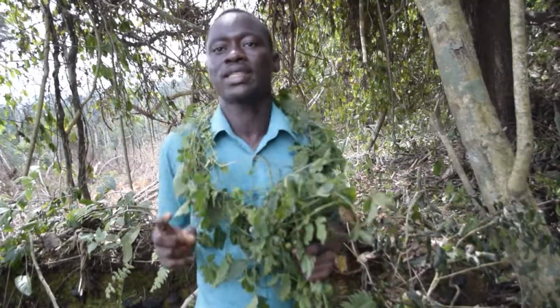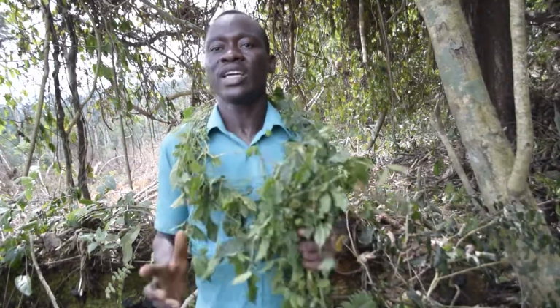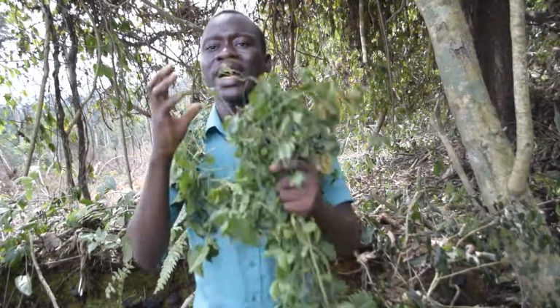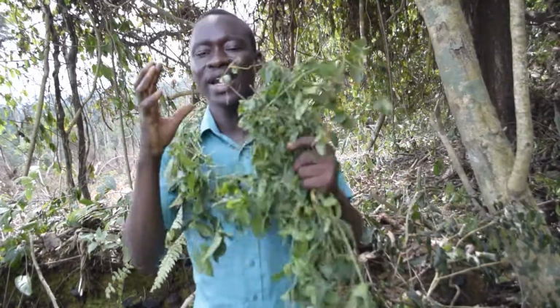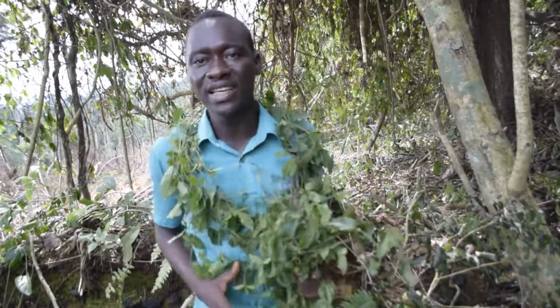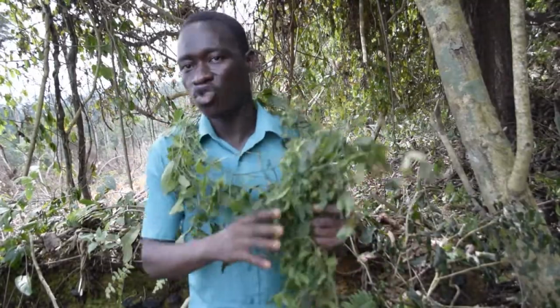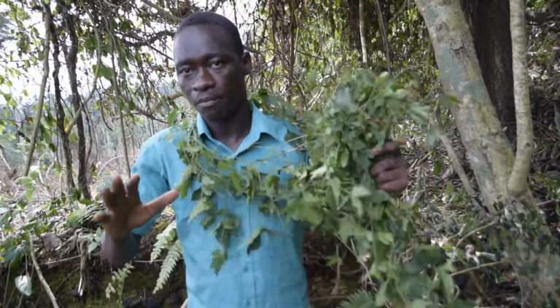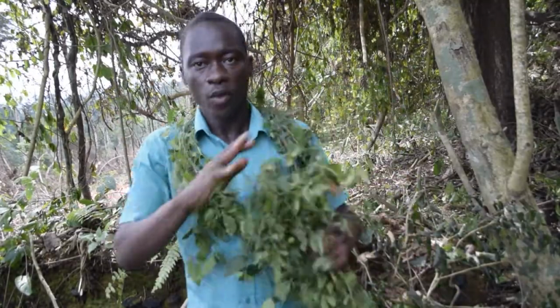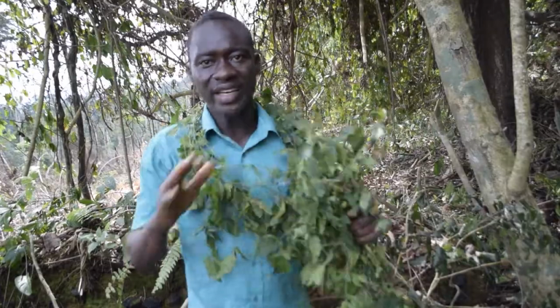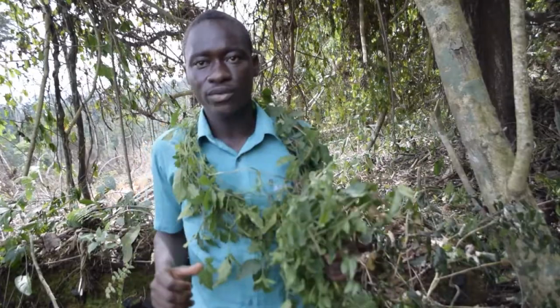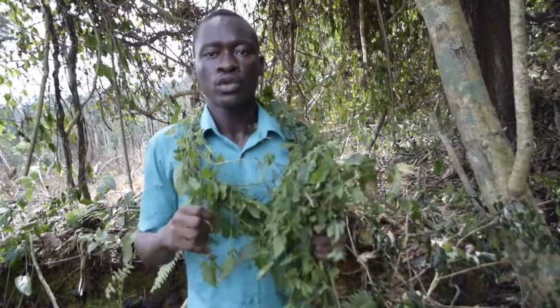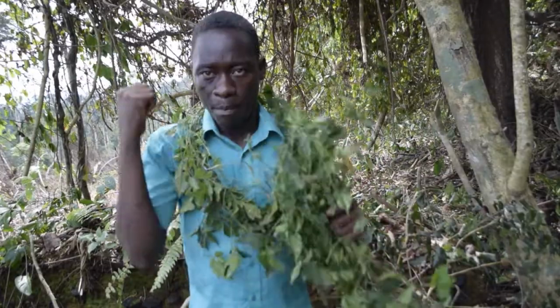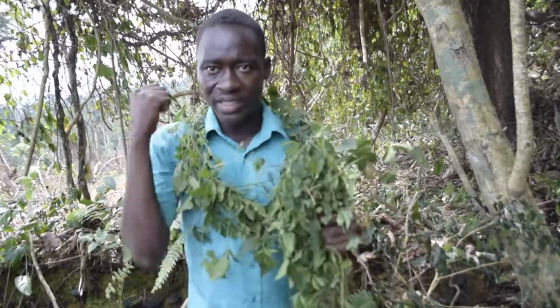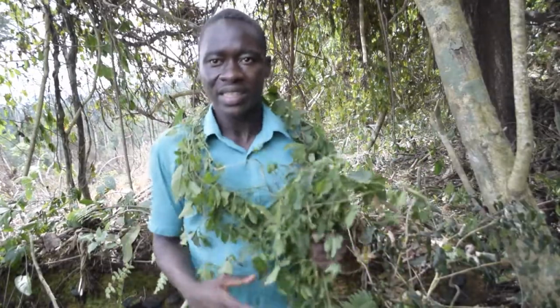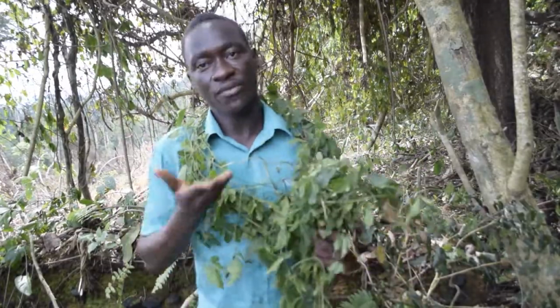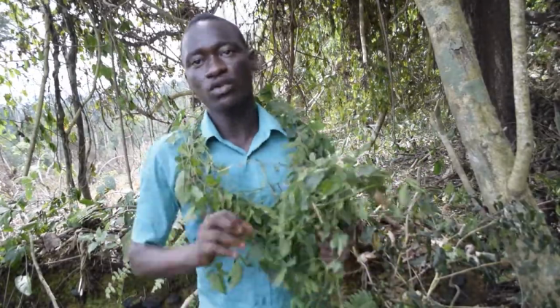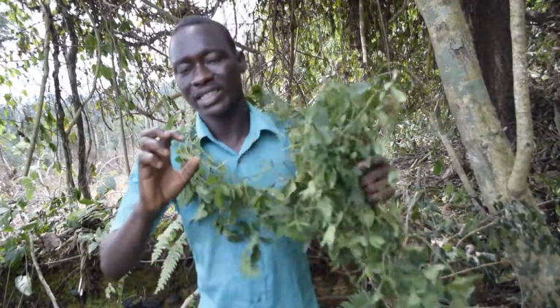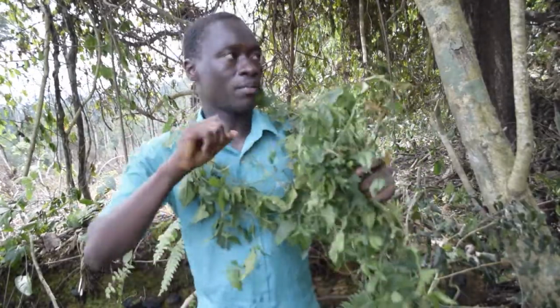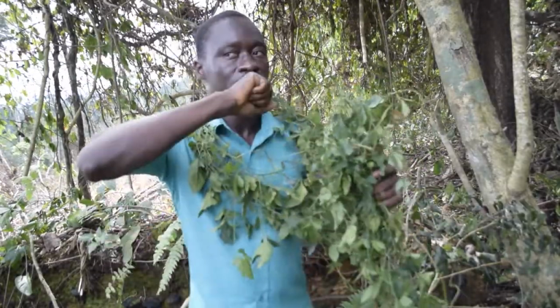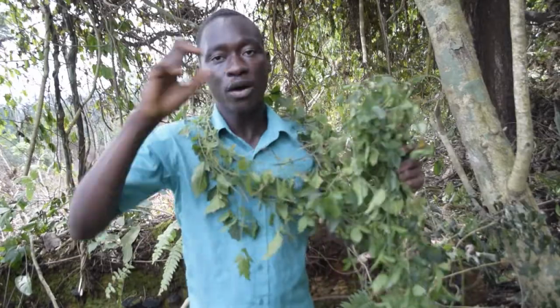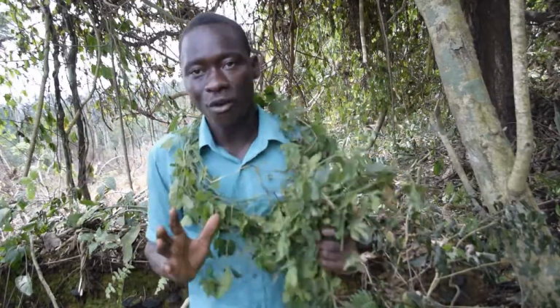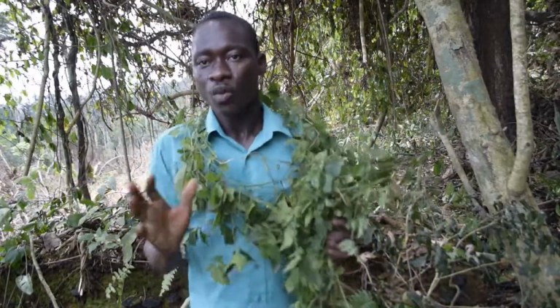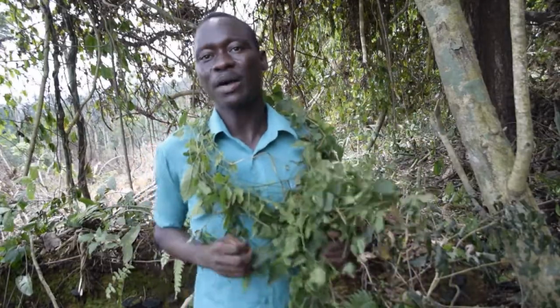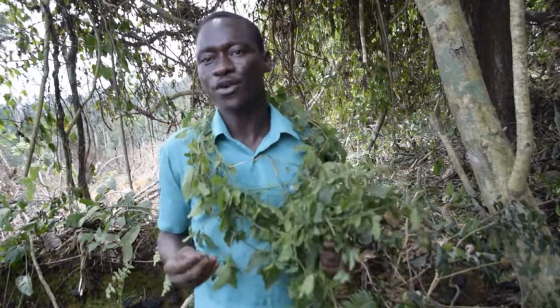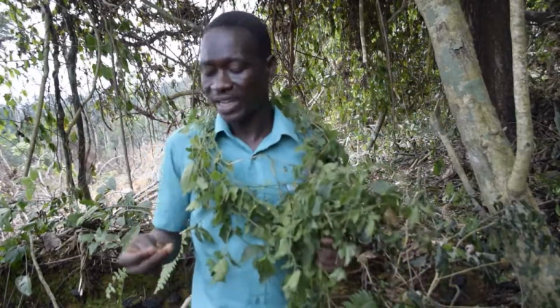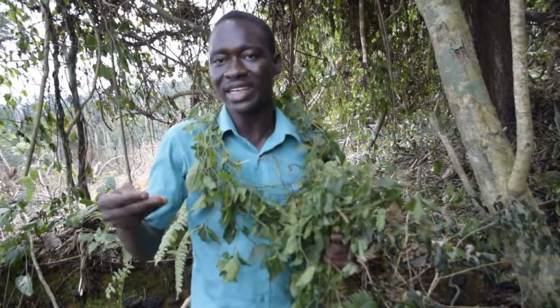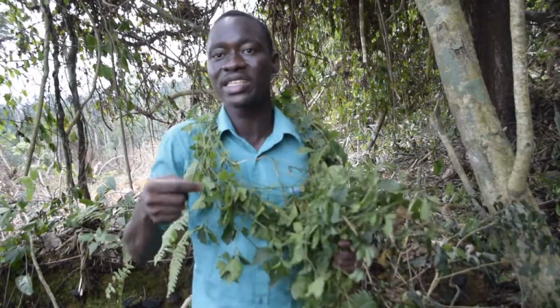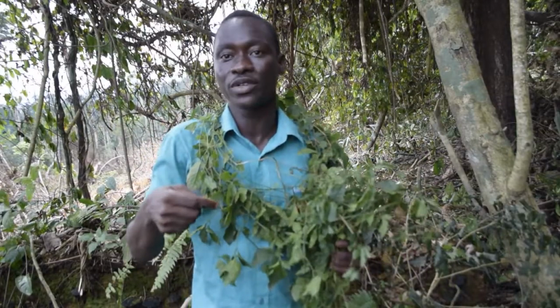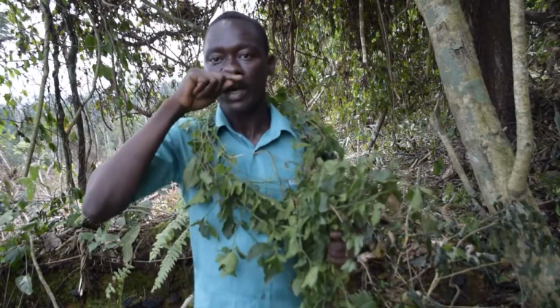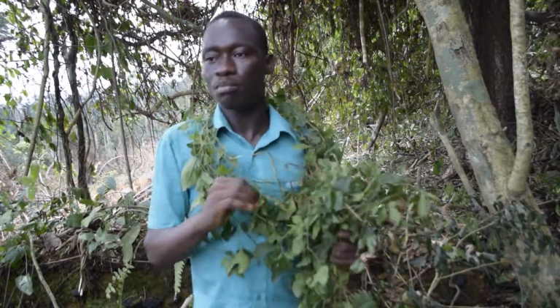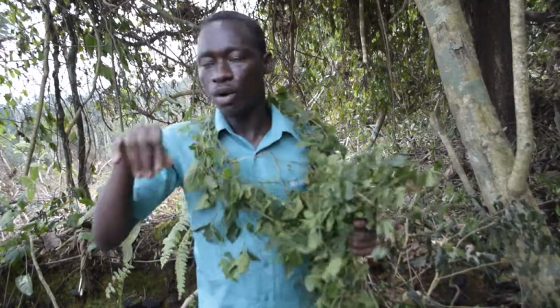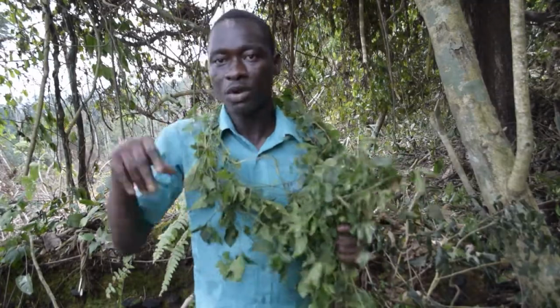It is very prudent to grow this plant in your garden. There are two ways of consuming it: either use fresh leaves, or dry them, pound them, and filter to get a powdery form.